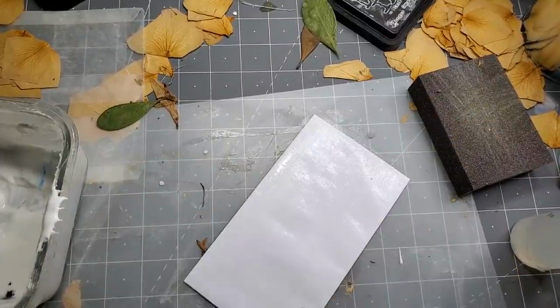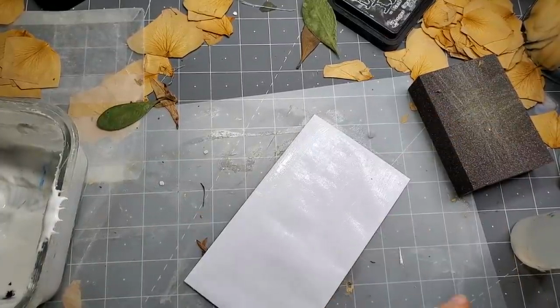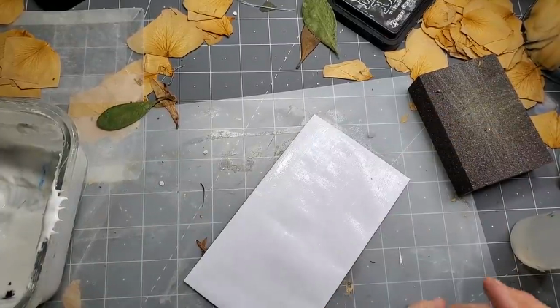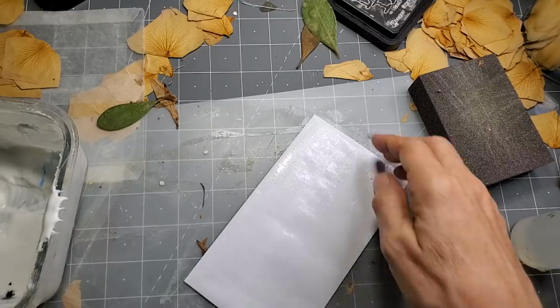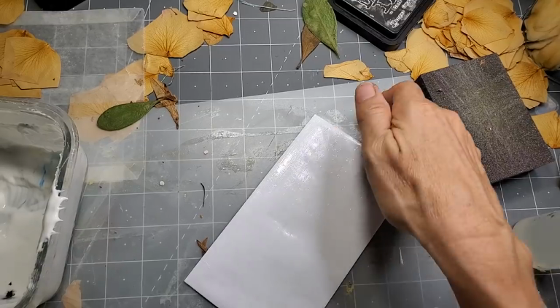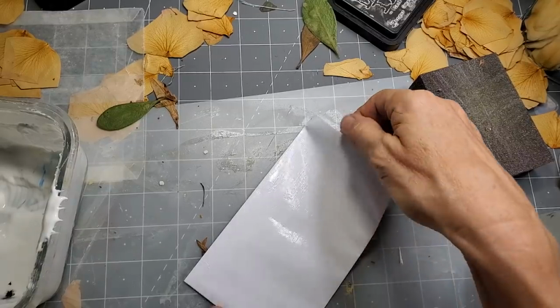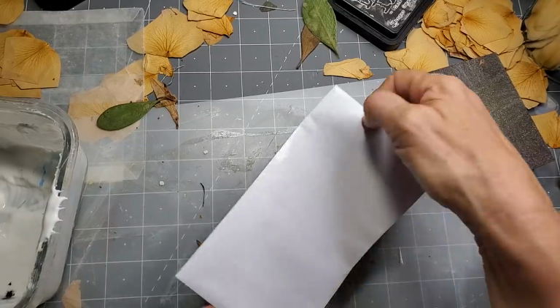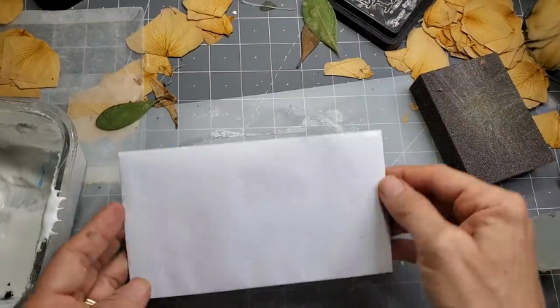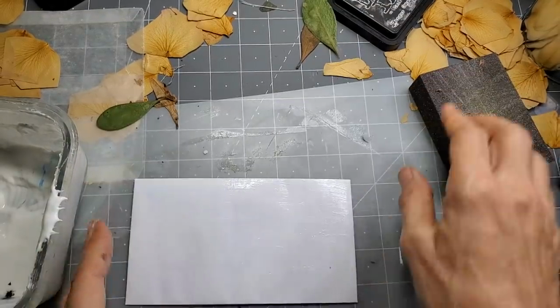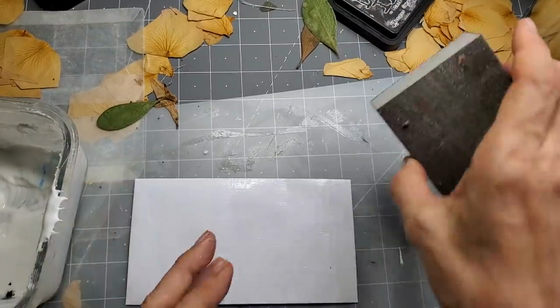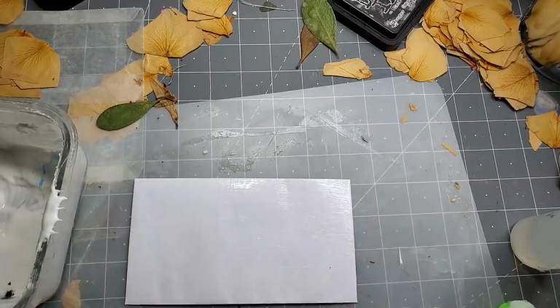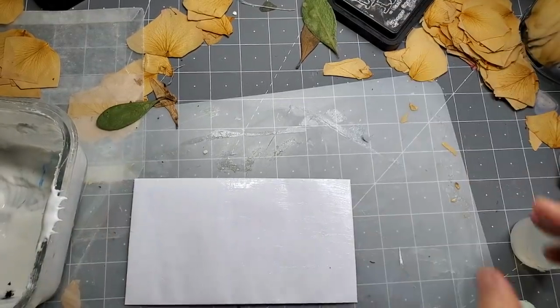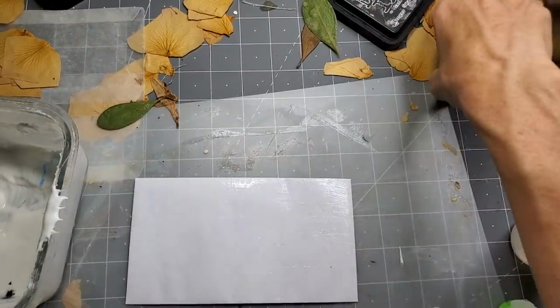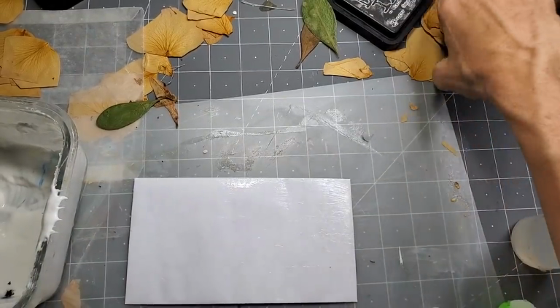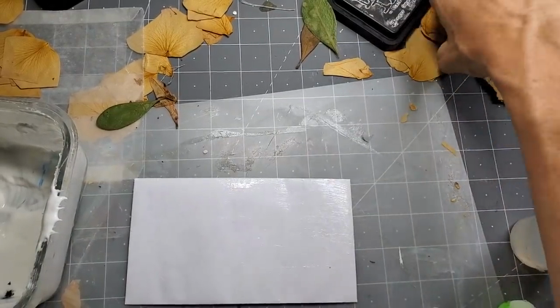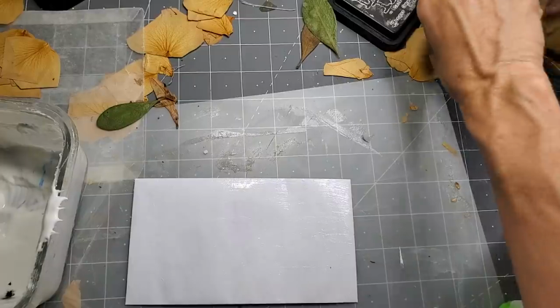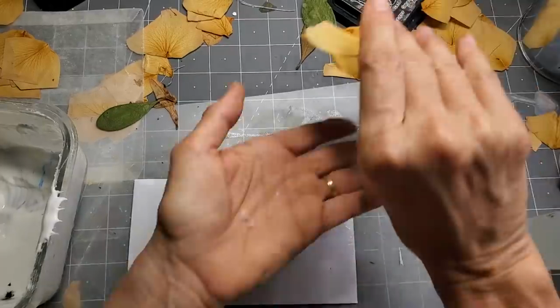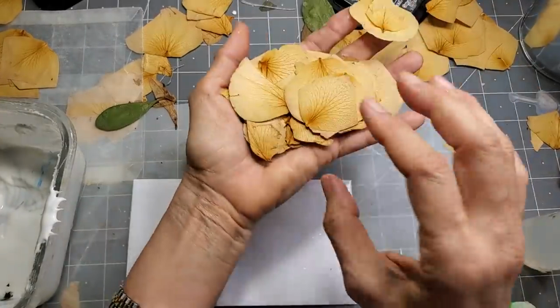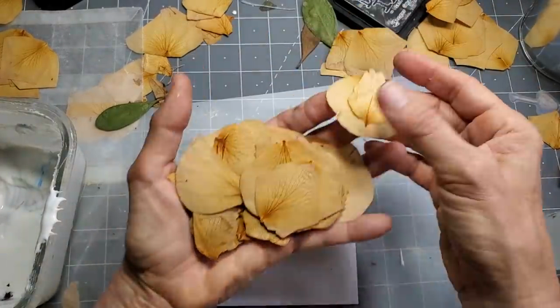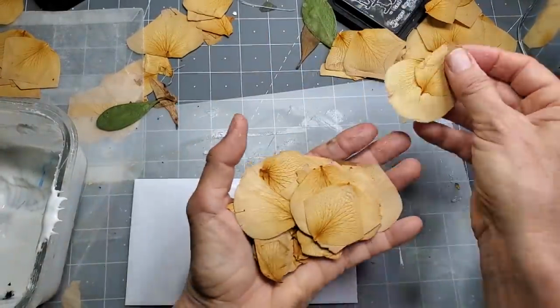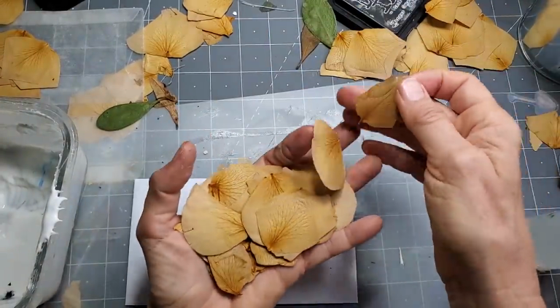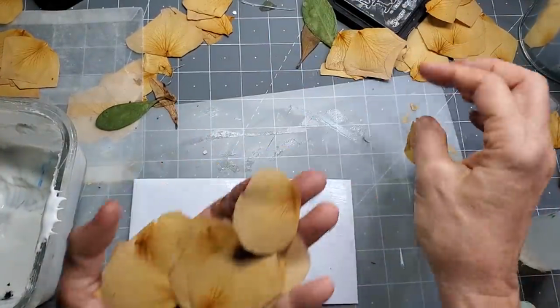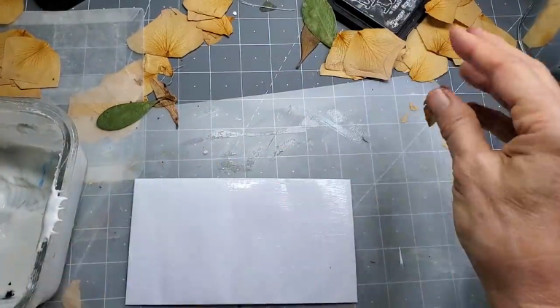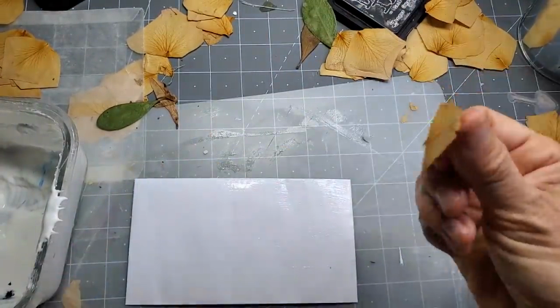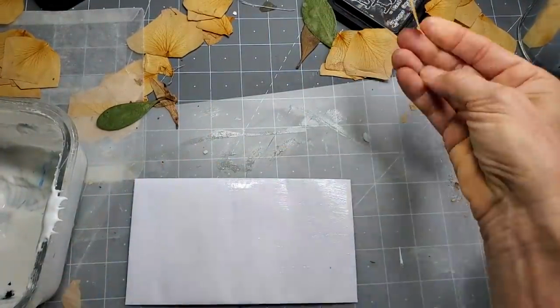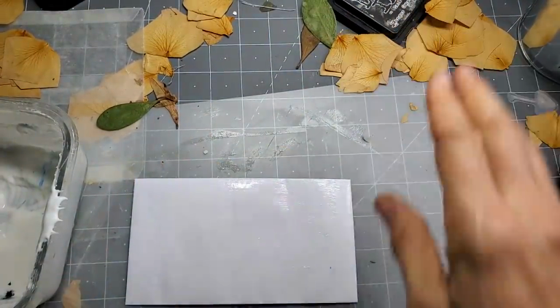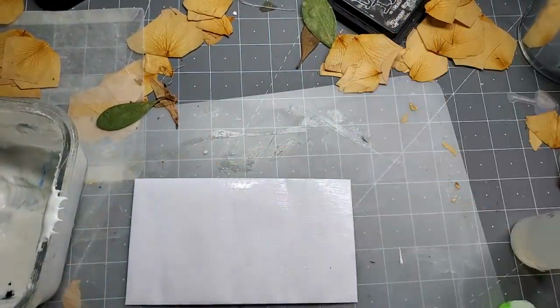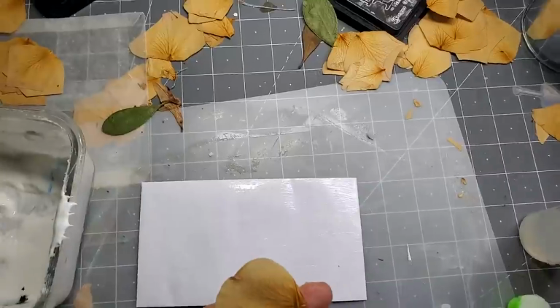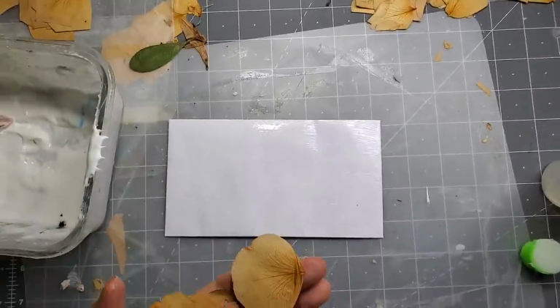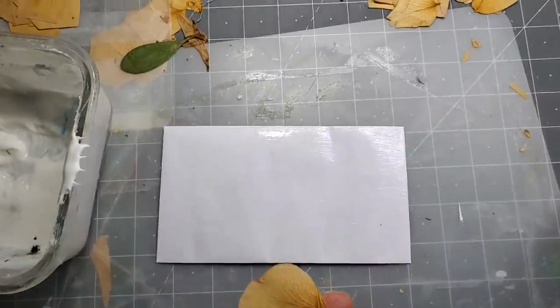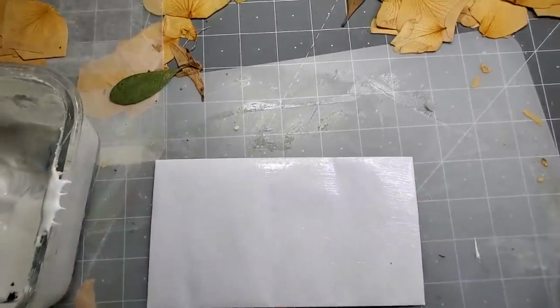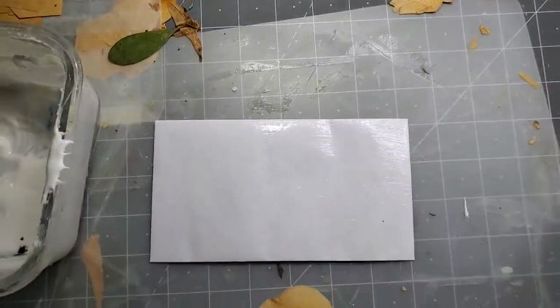Let's just pop a couple of dried flowers on.